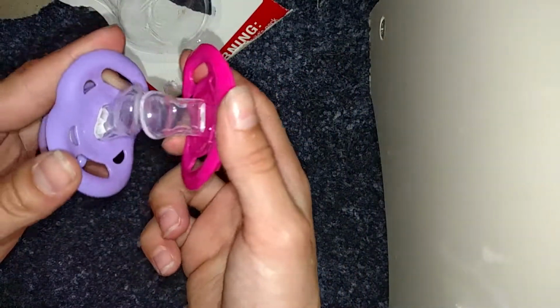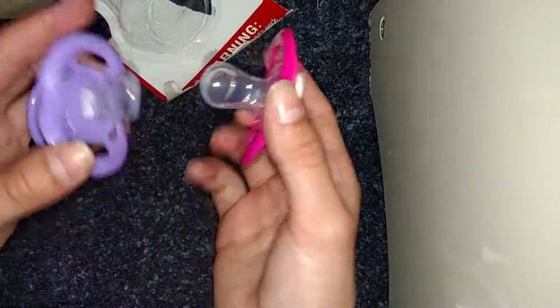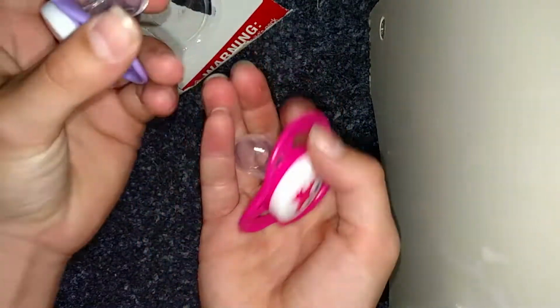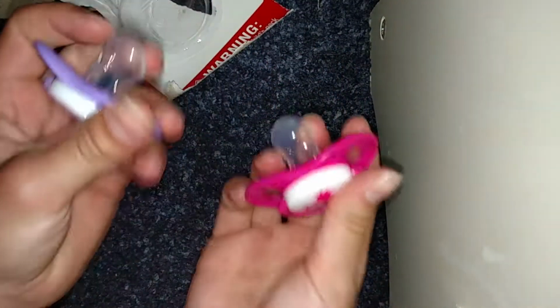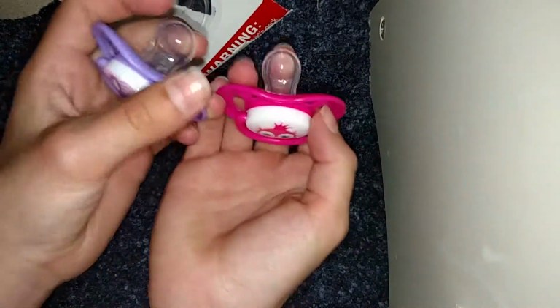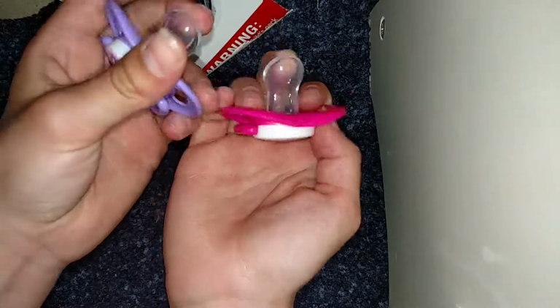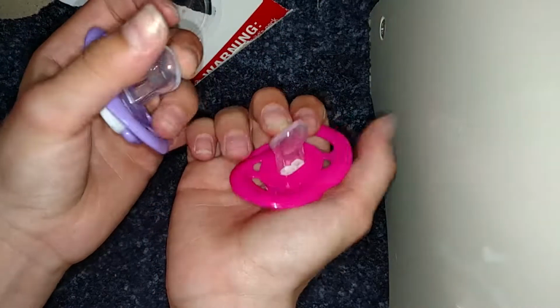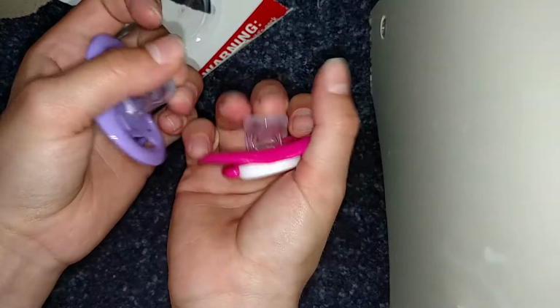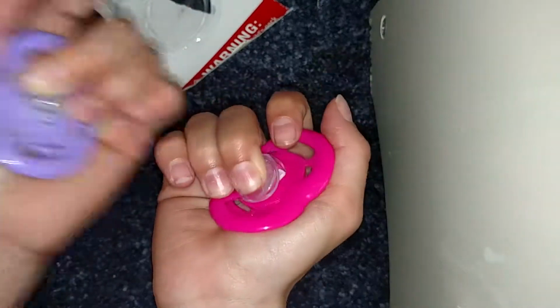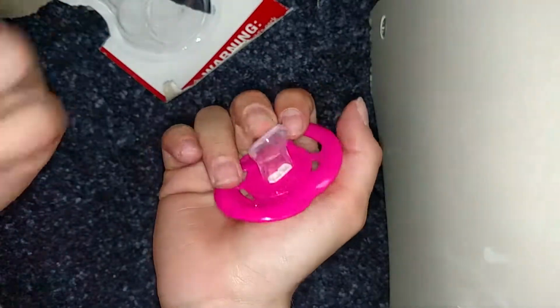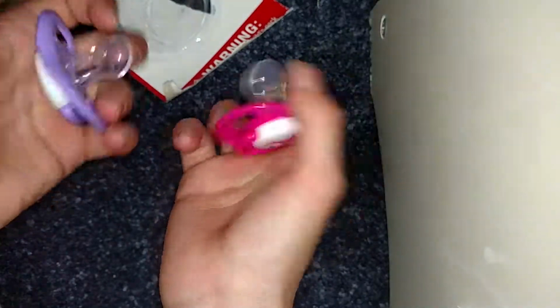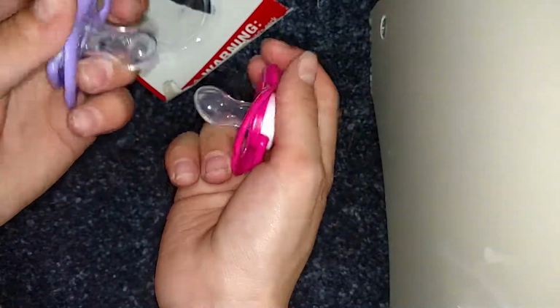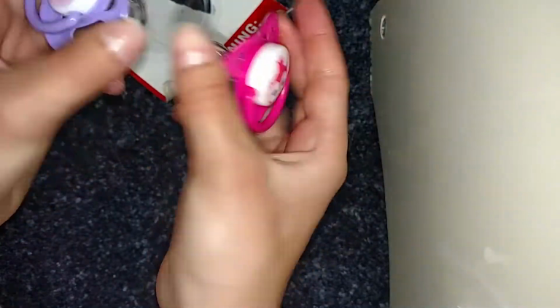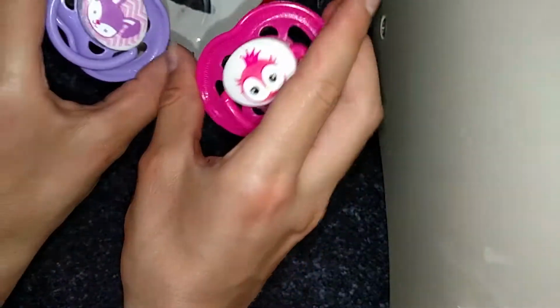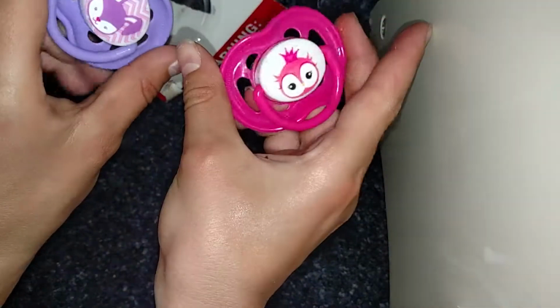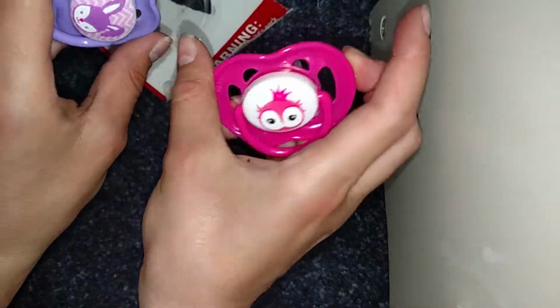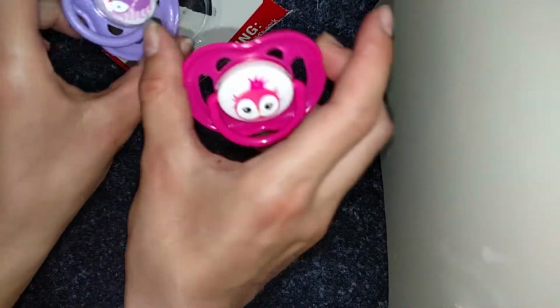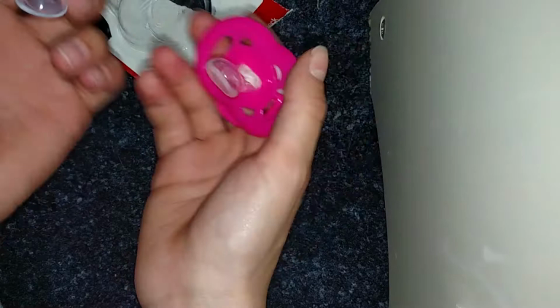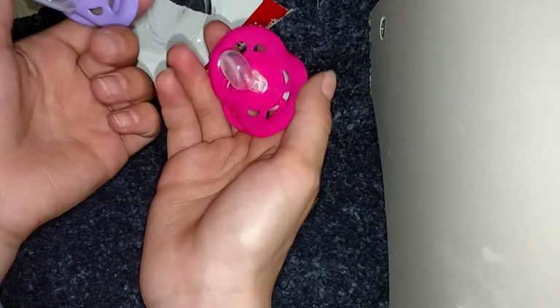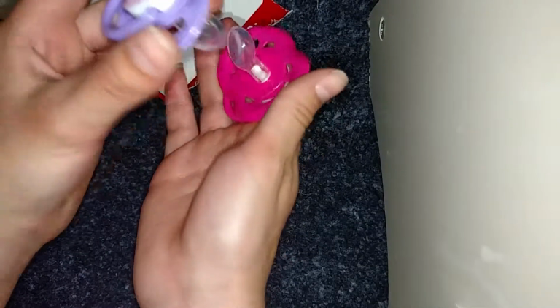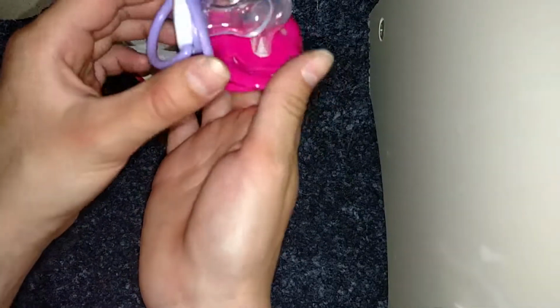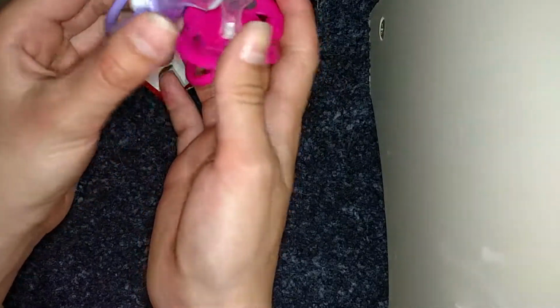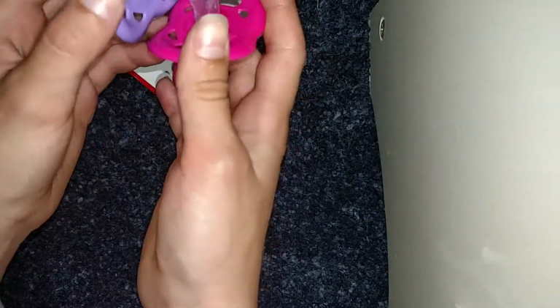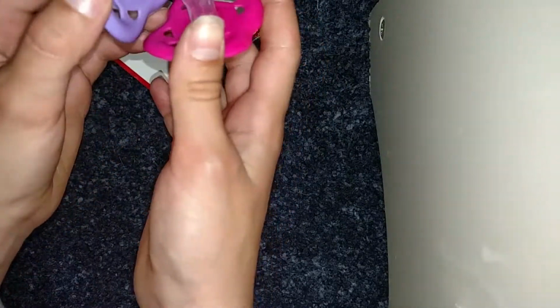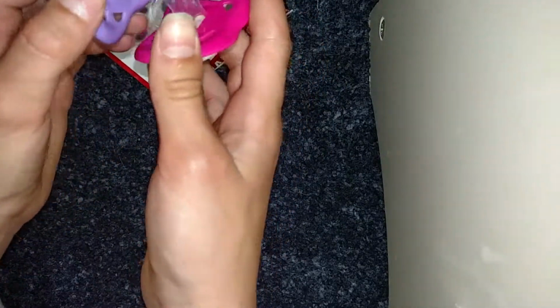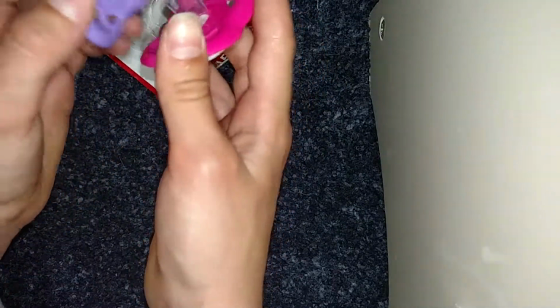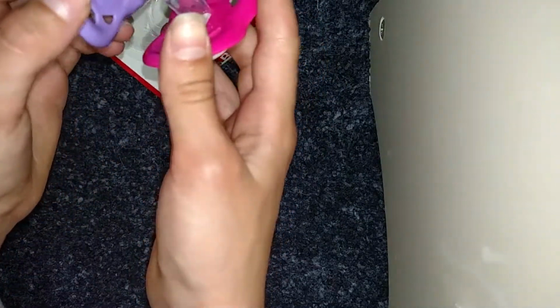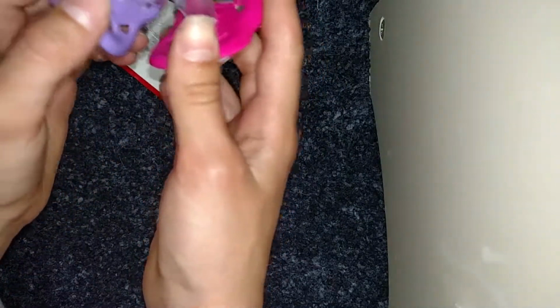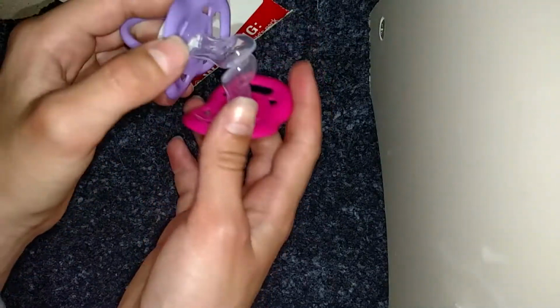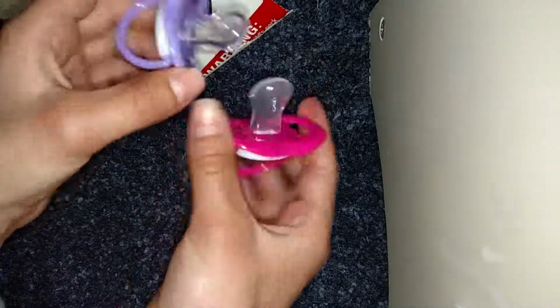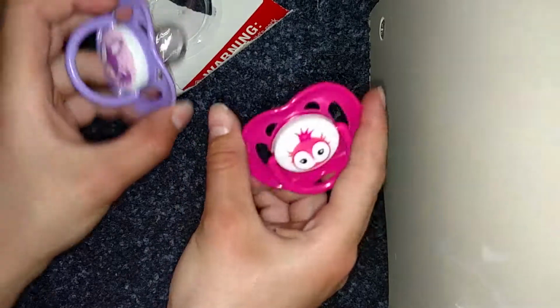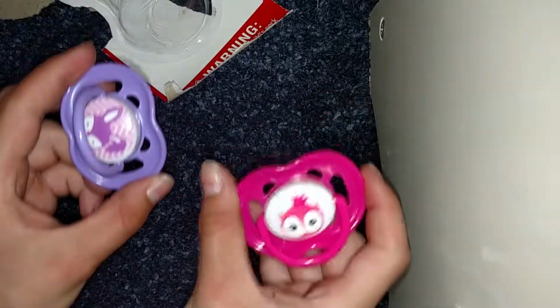Yeah, but they were a little too big for her mouth. So I just got these ones that were smaller and they had two, which was better. But yeah, here they are.